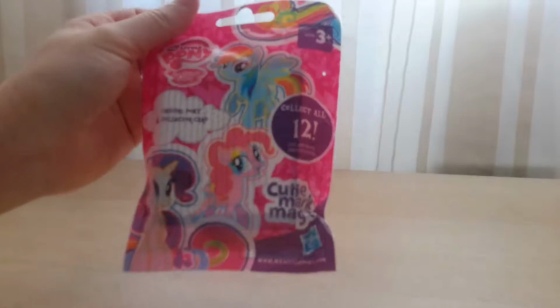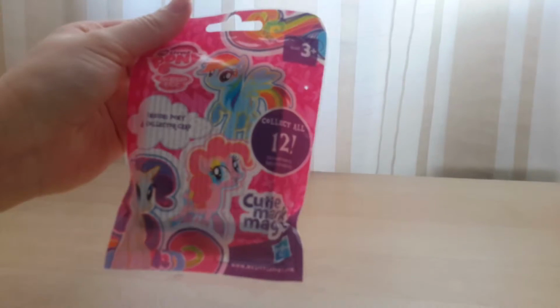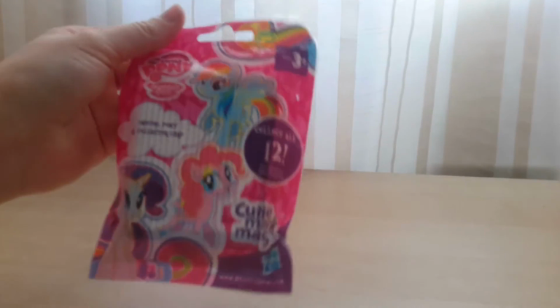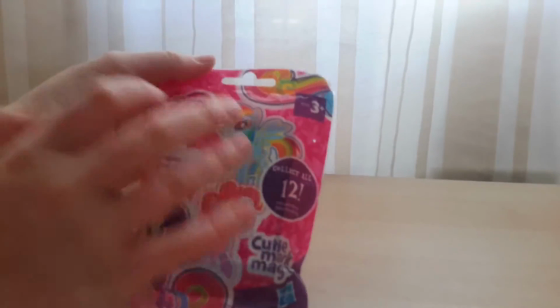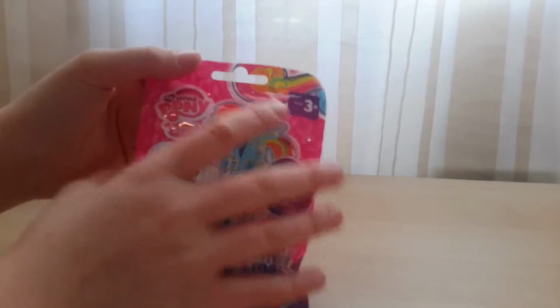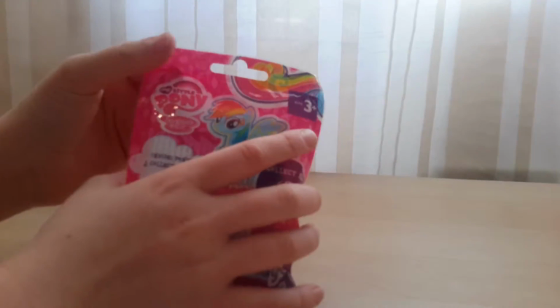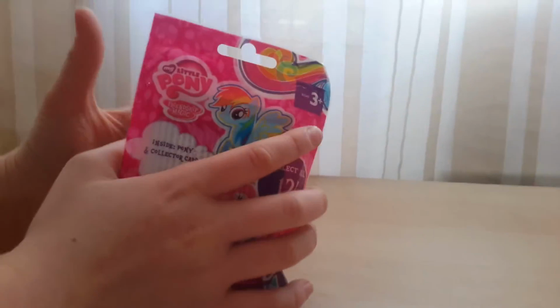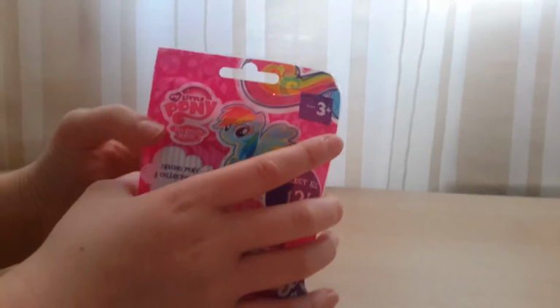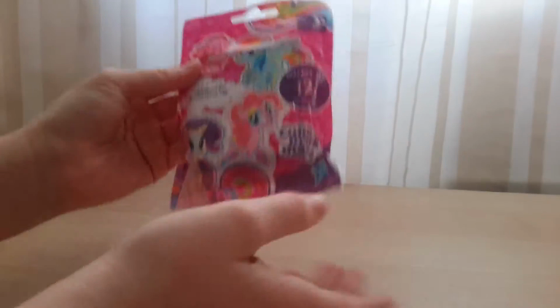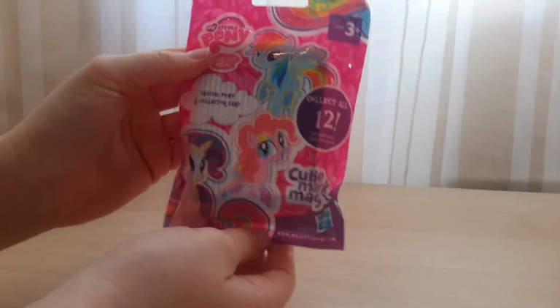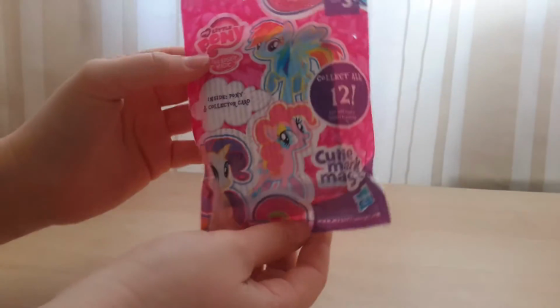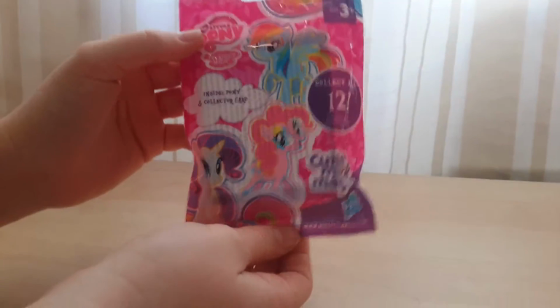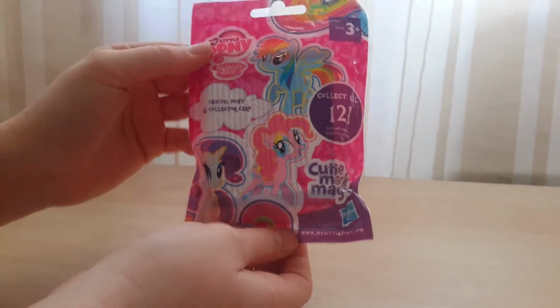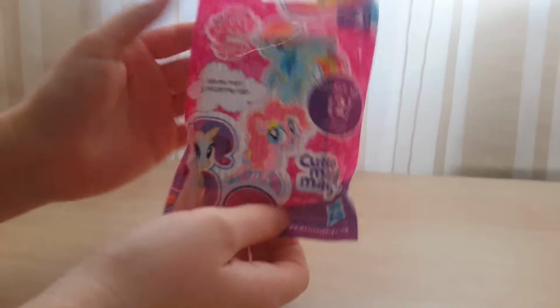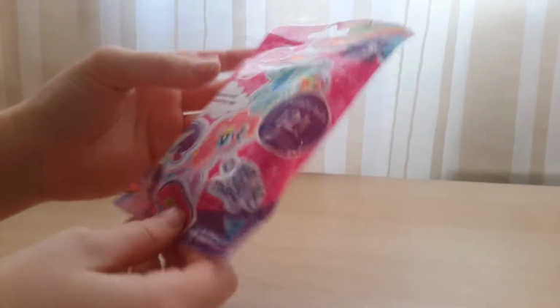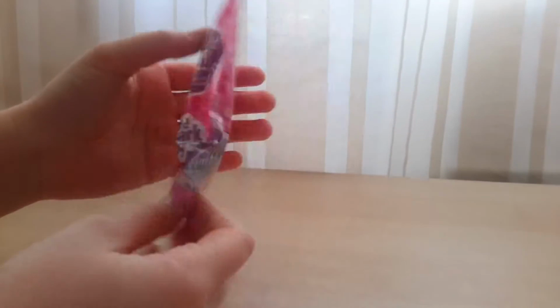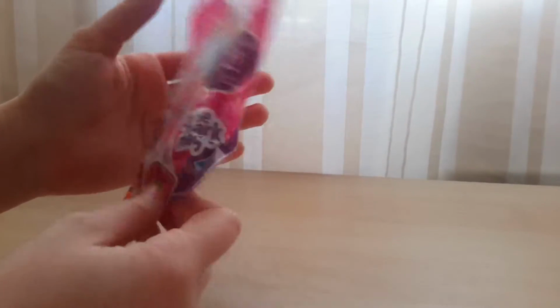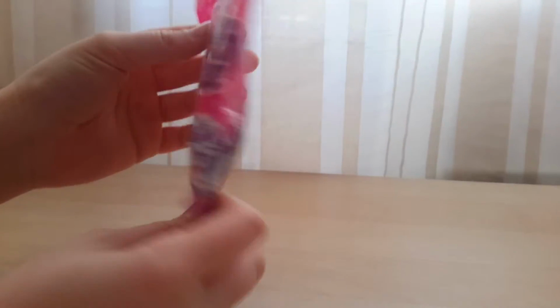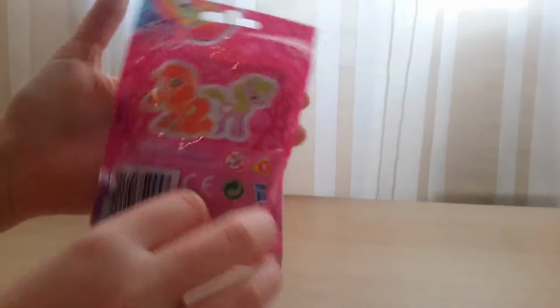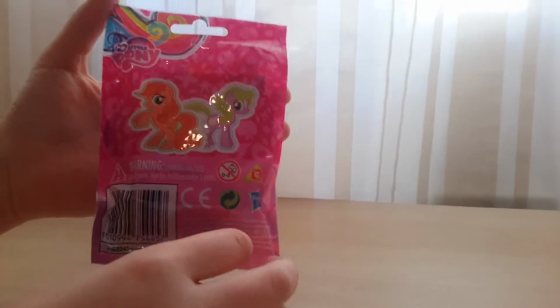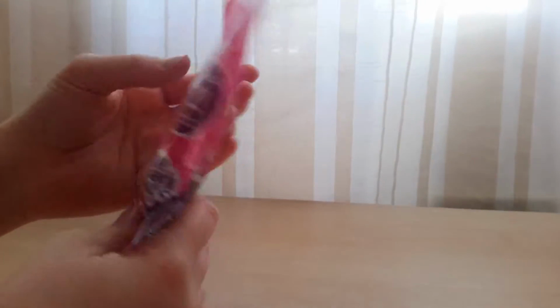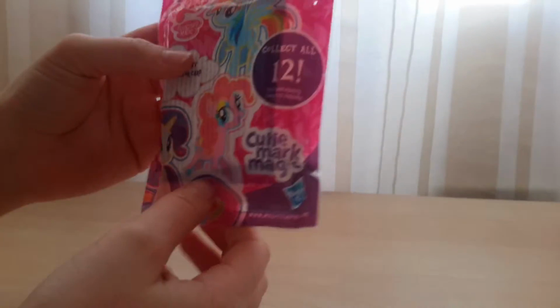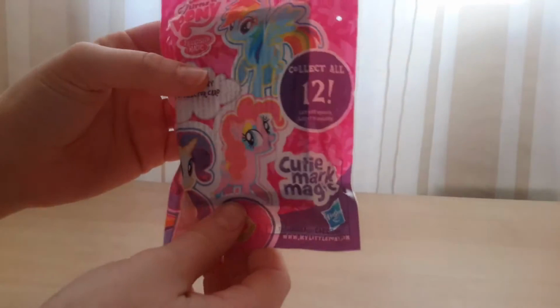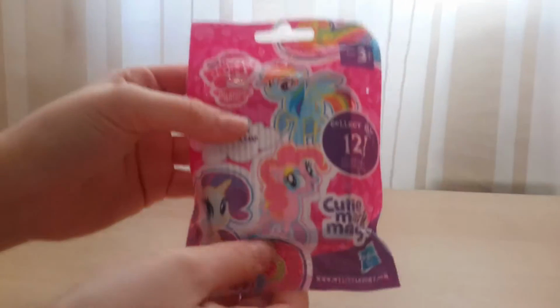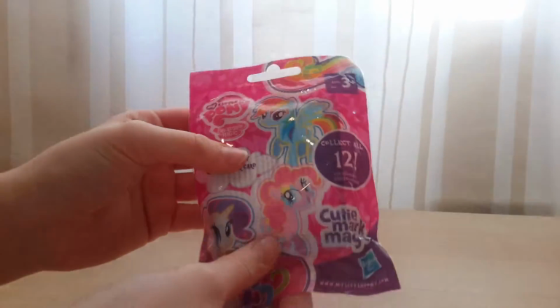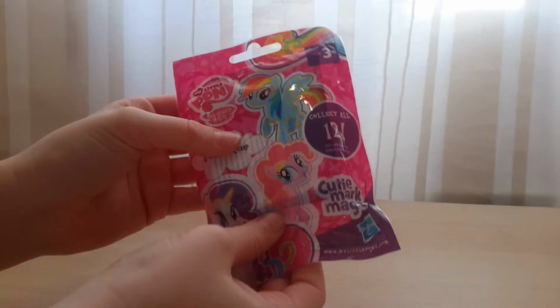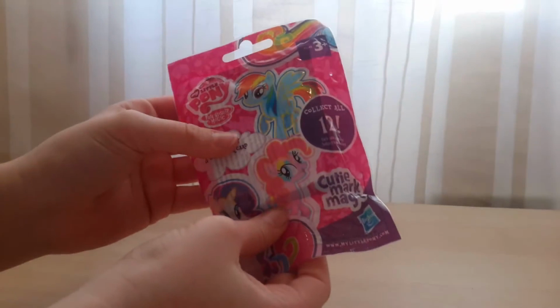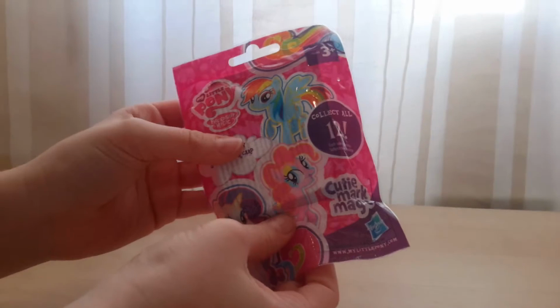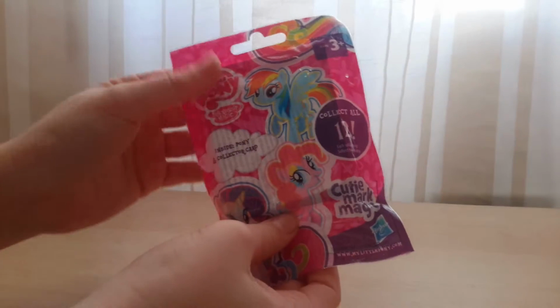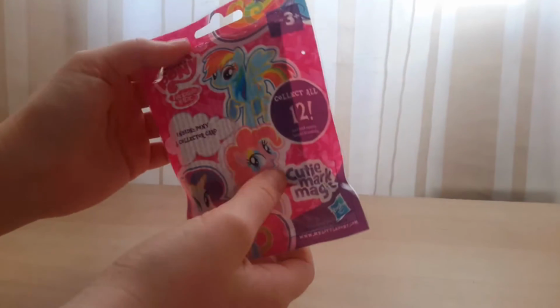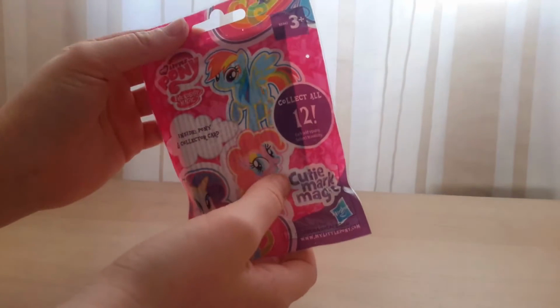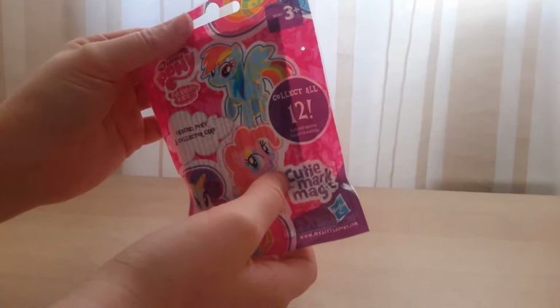Hi everyone, it's Katerina and today we will be opening this Cutie Mark Magic My Little Pony blind bag.